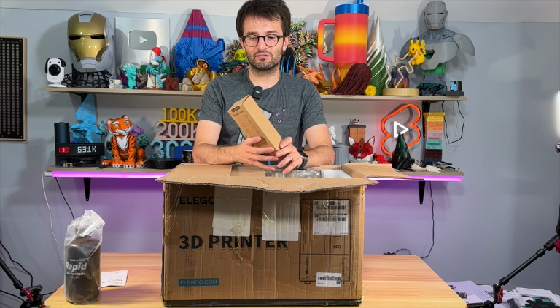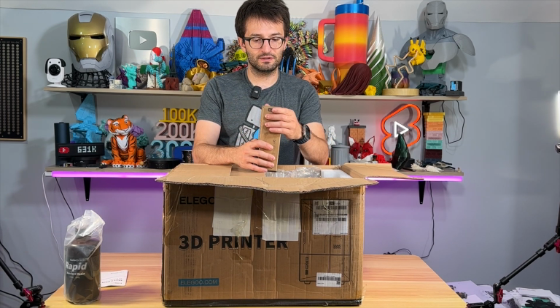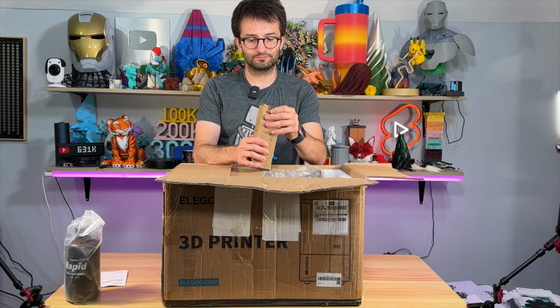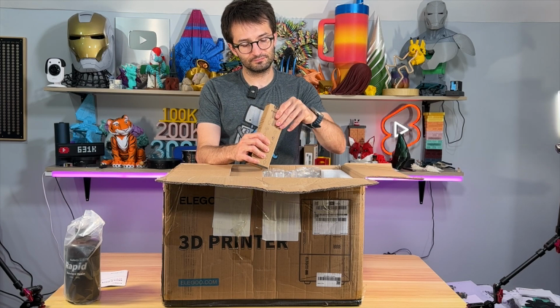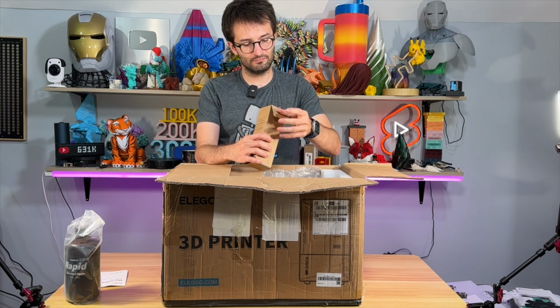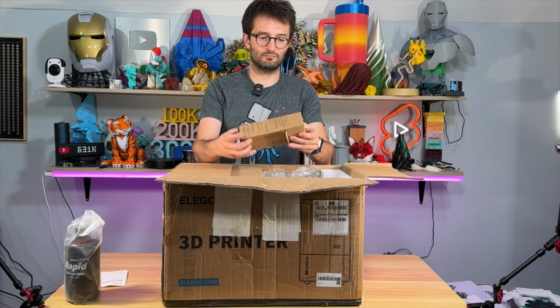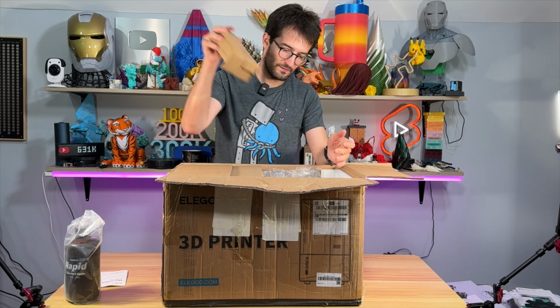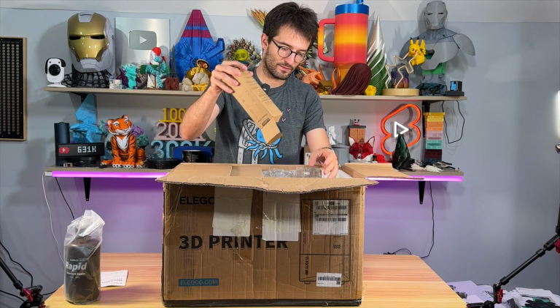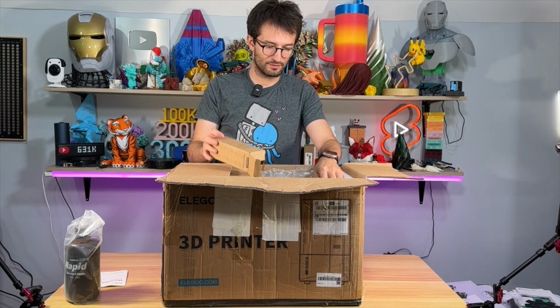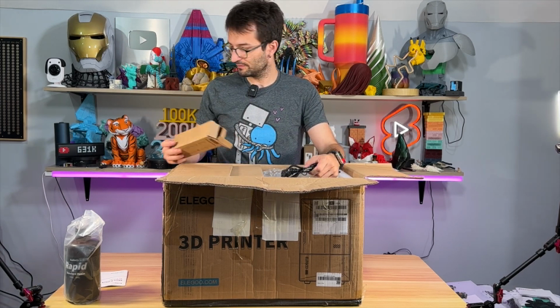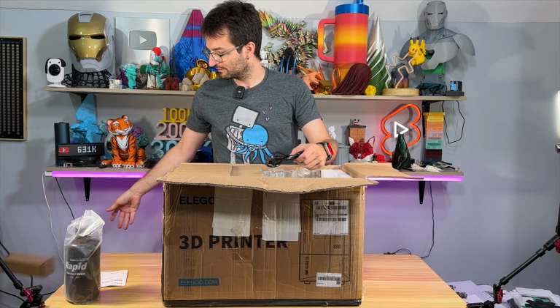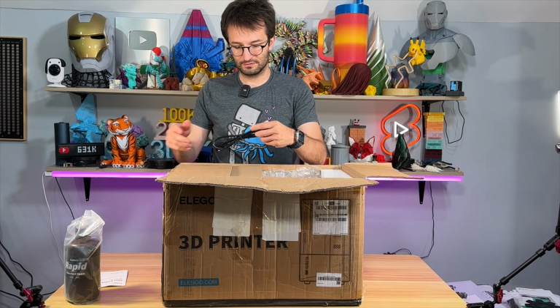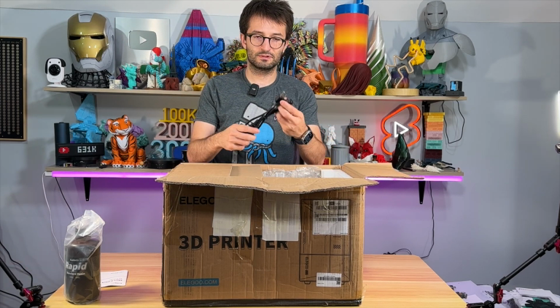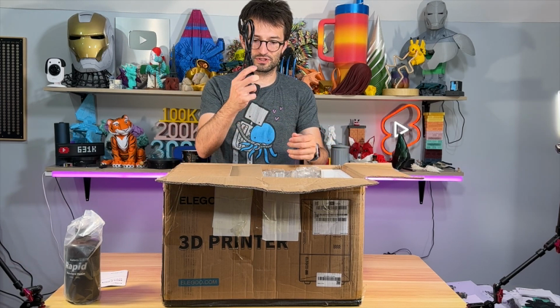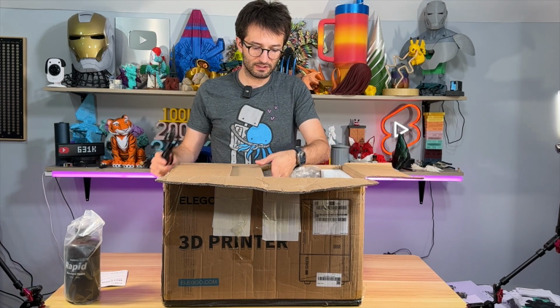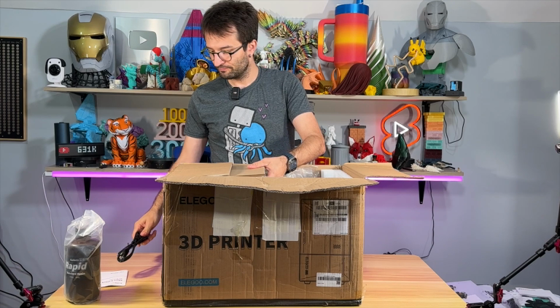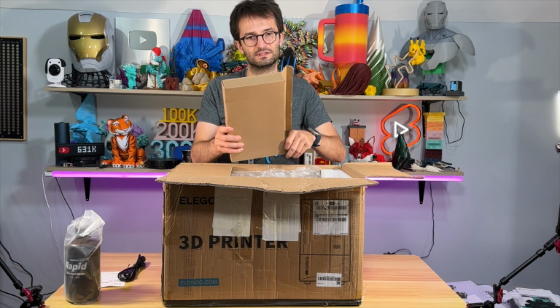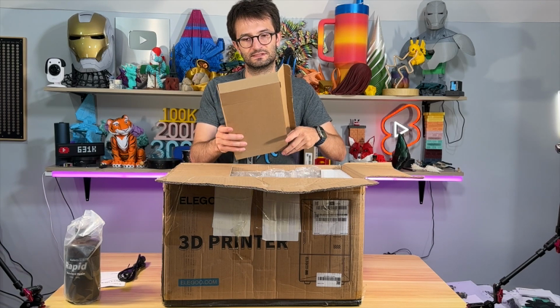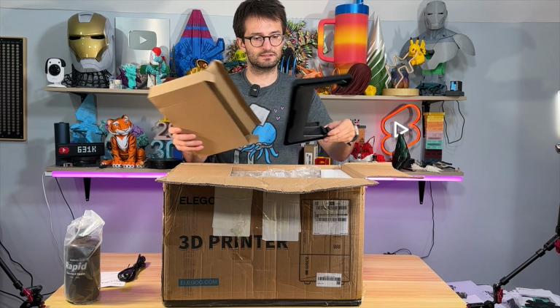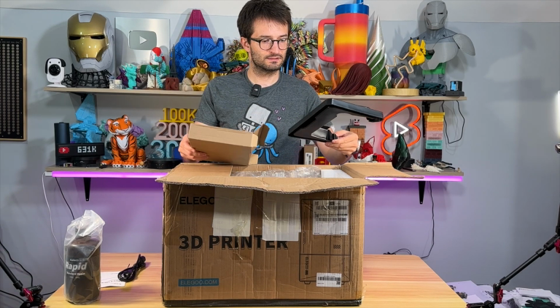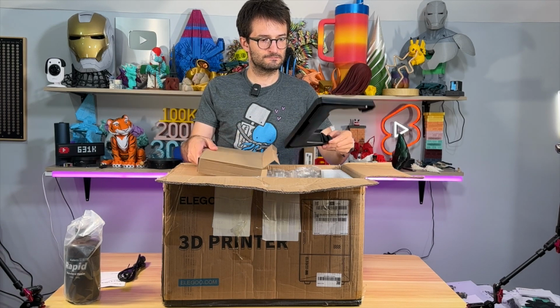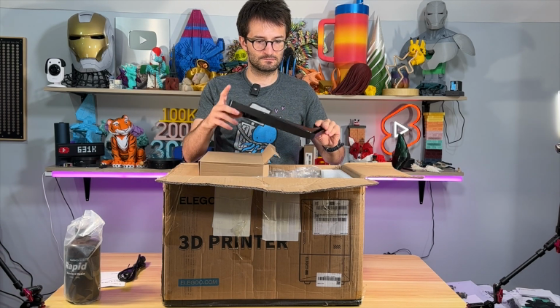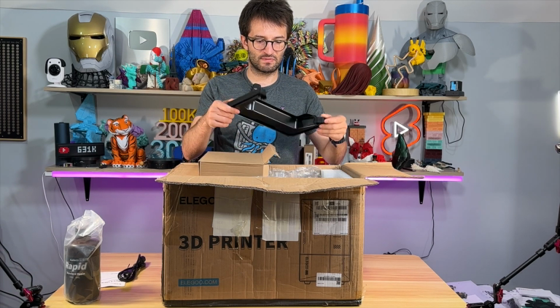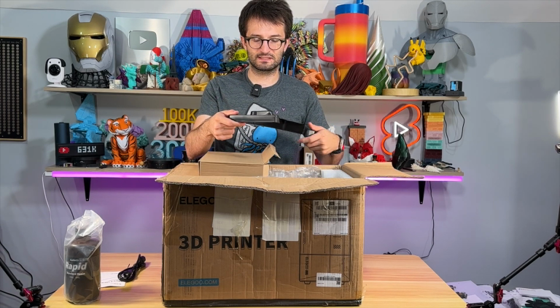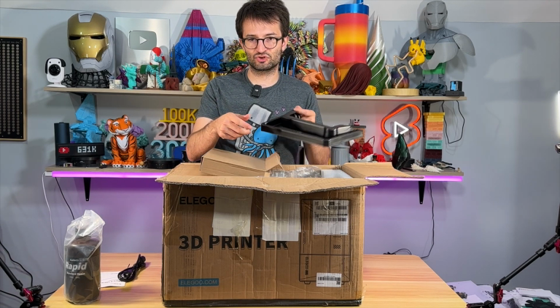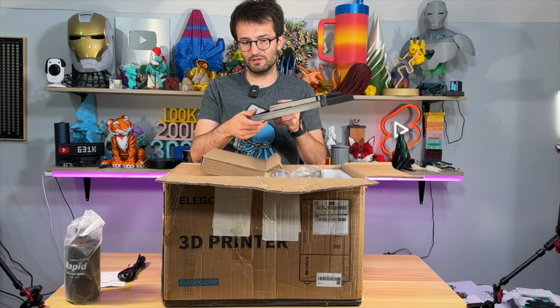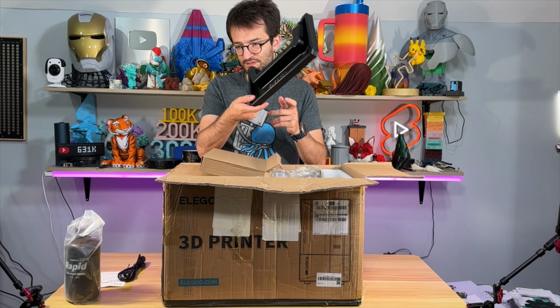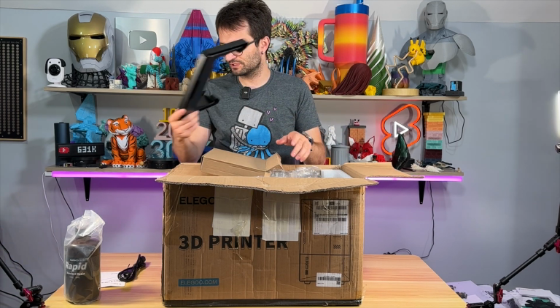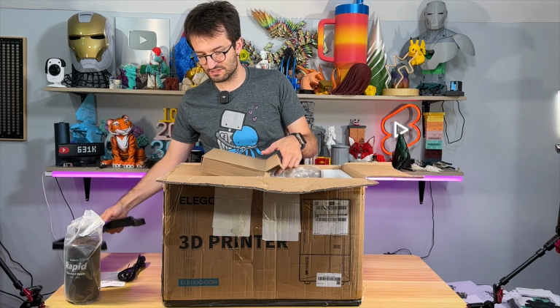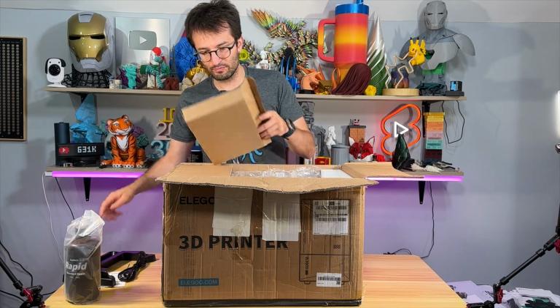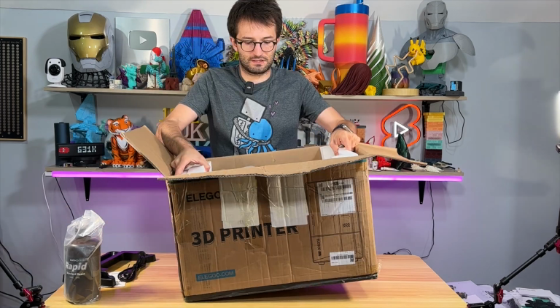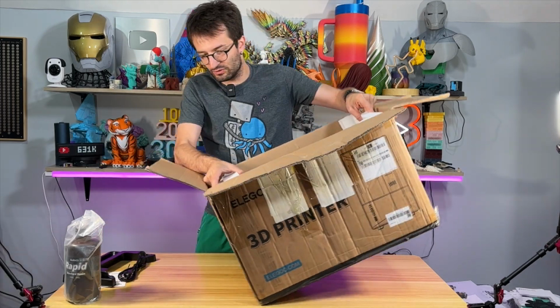And here we have the power line with a US plug. I guess this is dripping — we will see what this is in a moment.